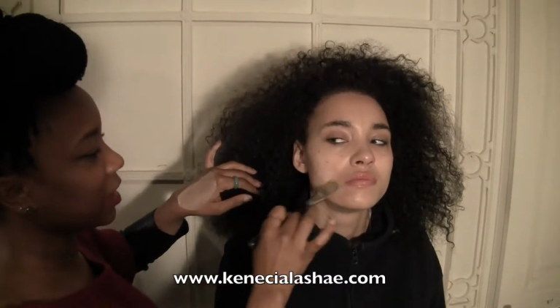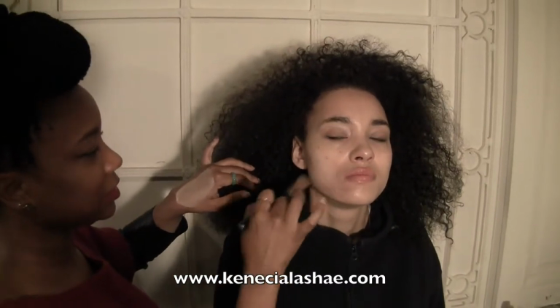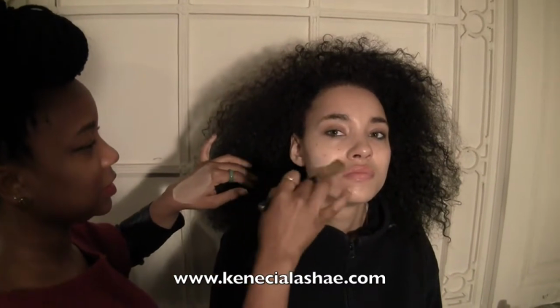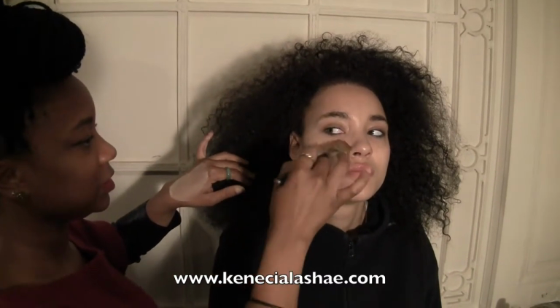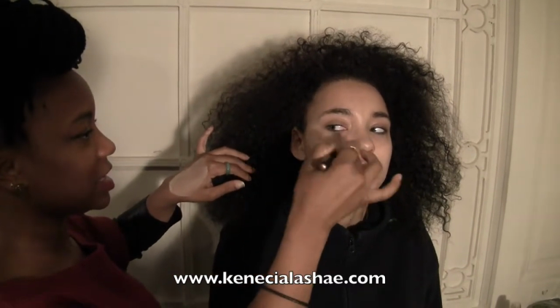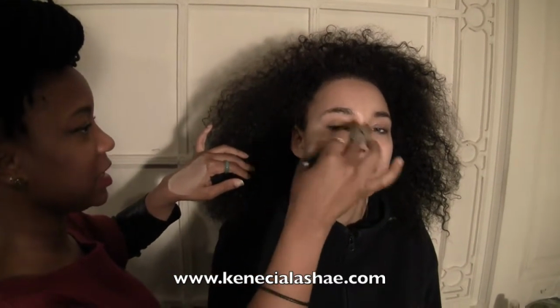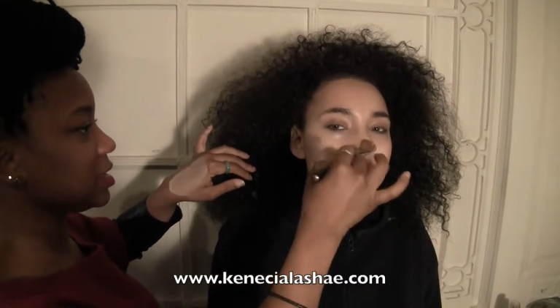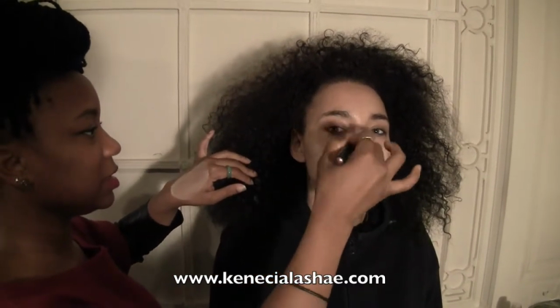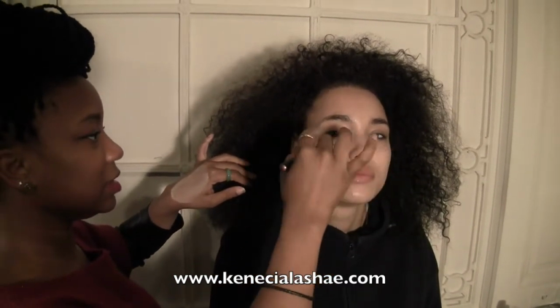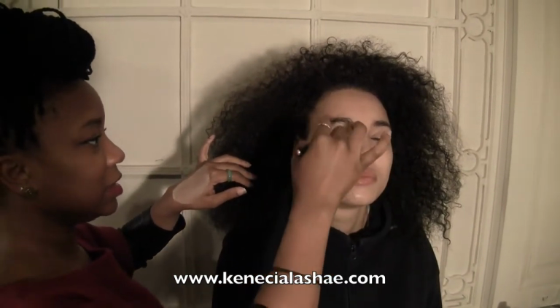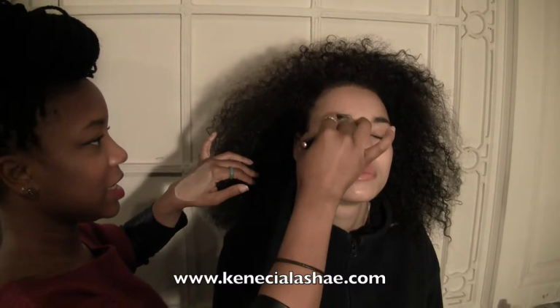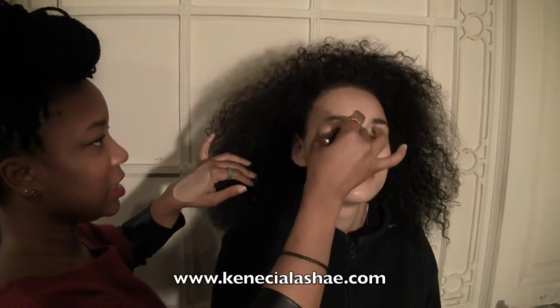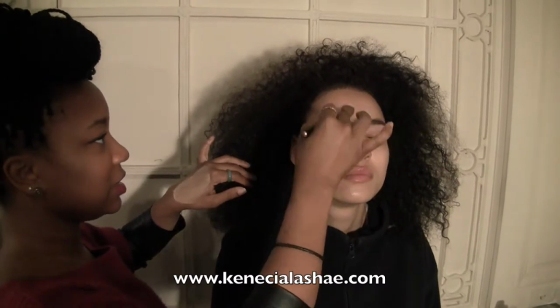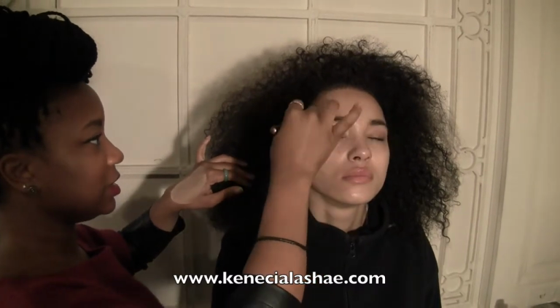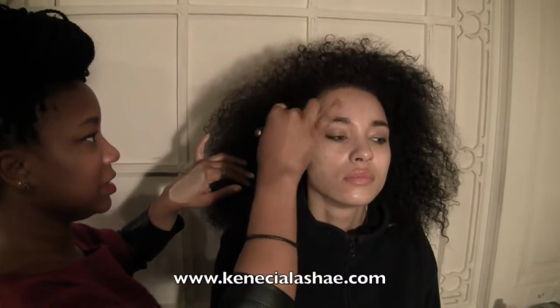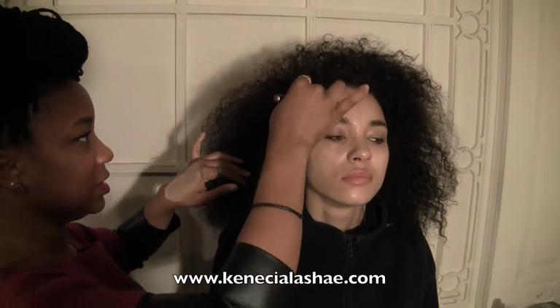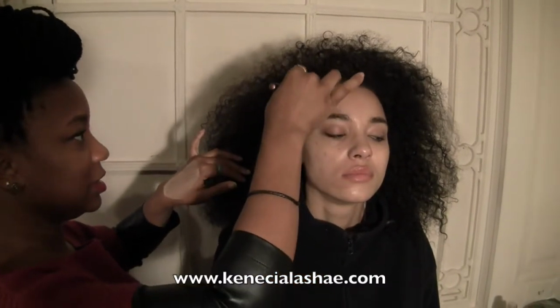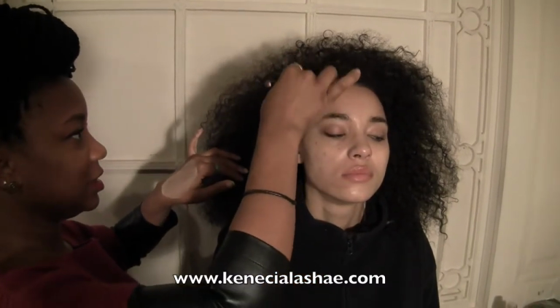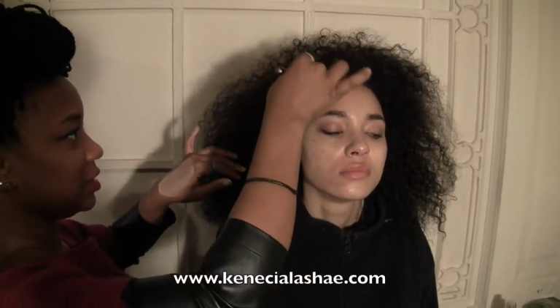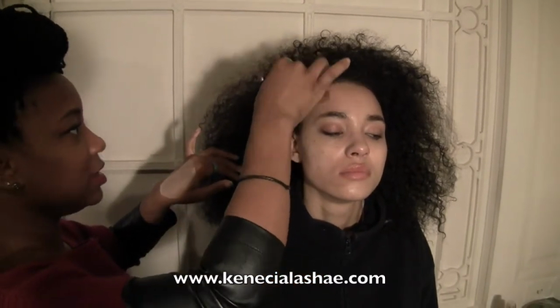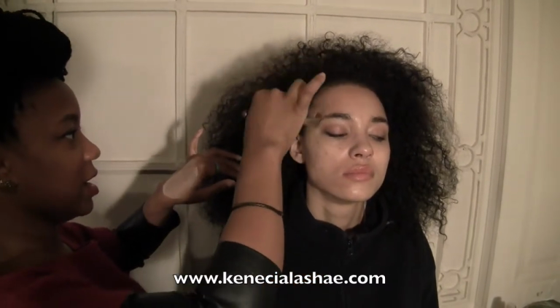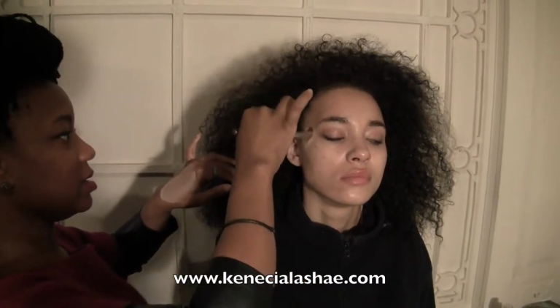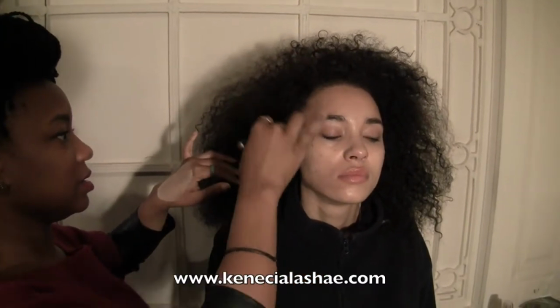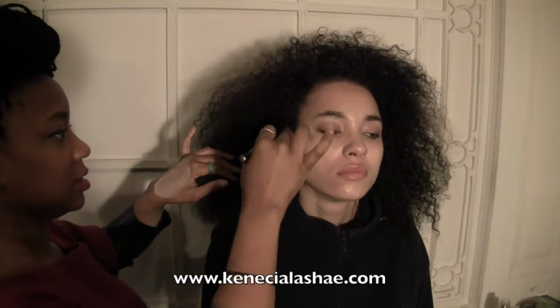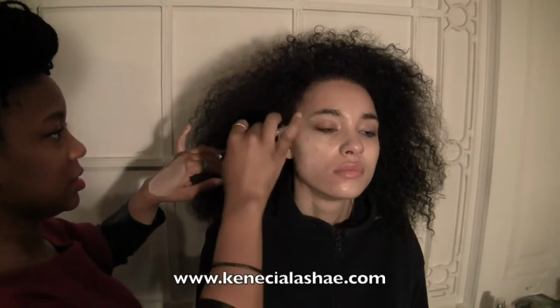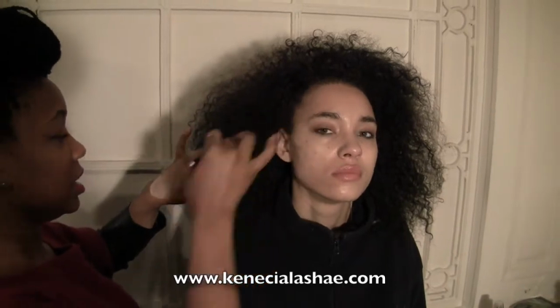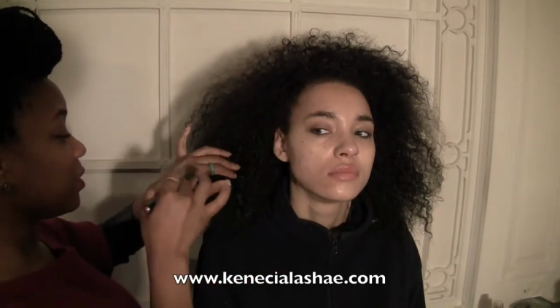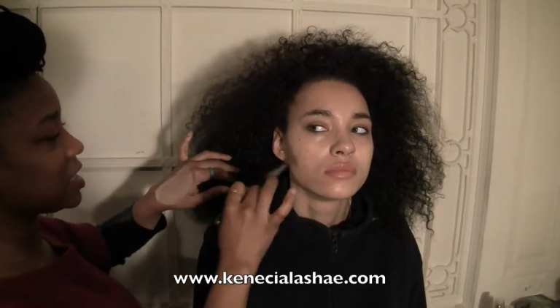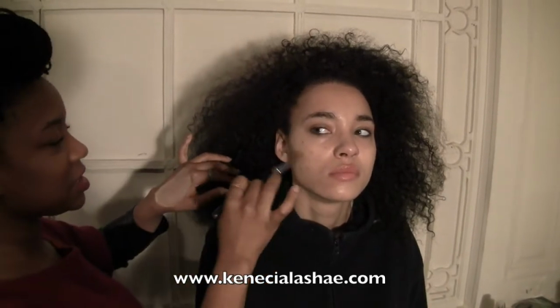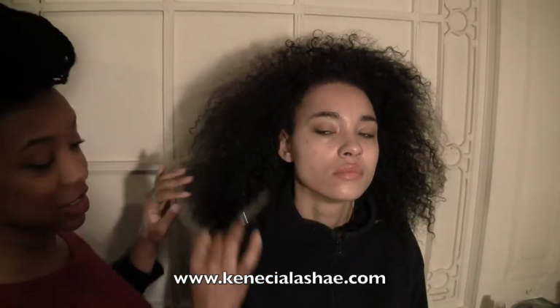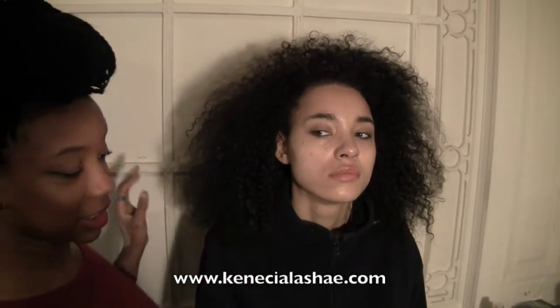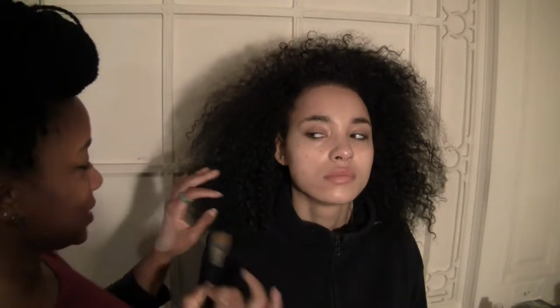You can see that I'm using just a very minimal amount, applying it to the center of her face and with small strokes outward to give her that even, flawless skin.